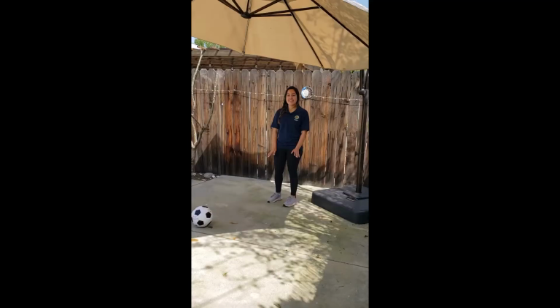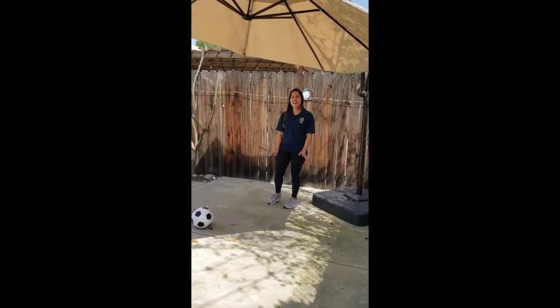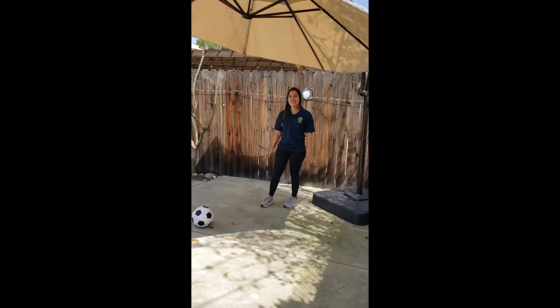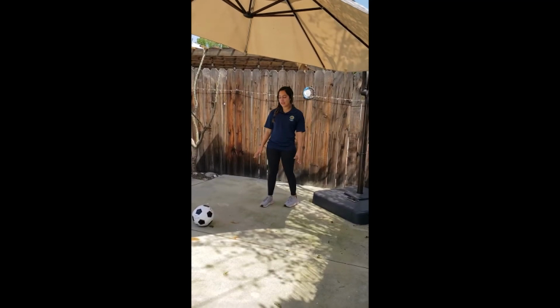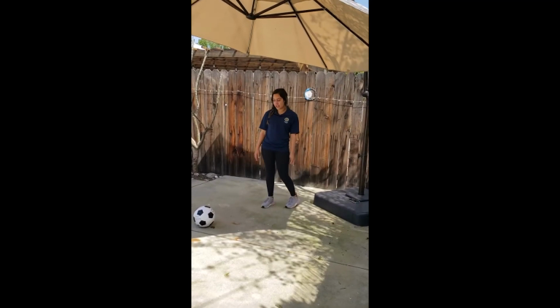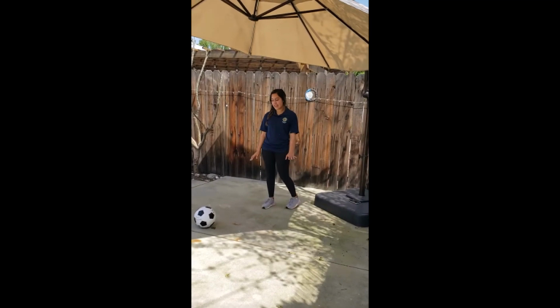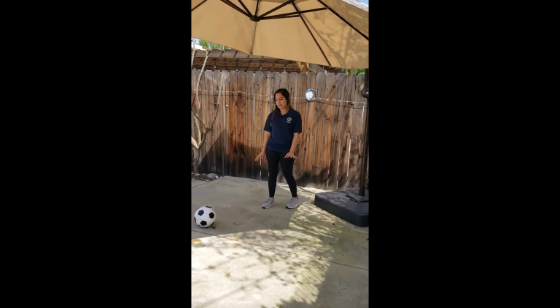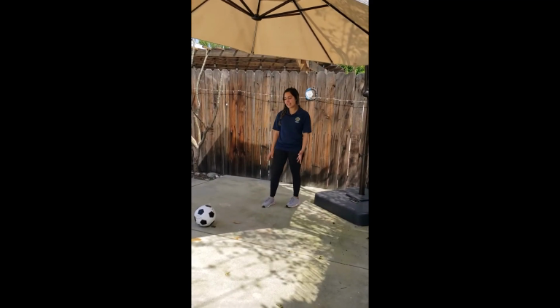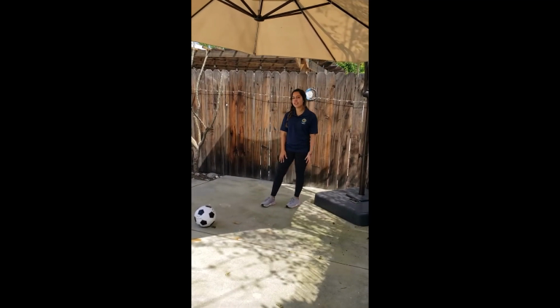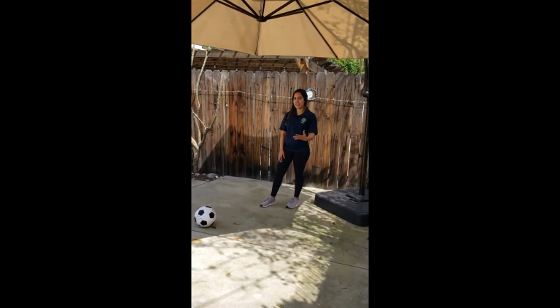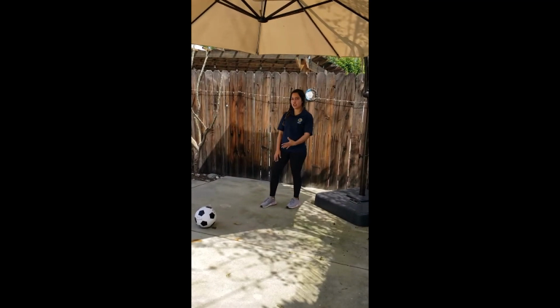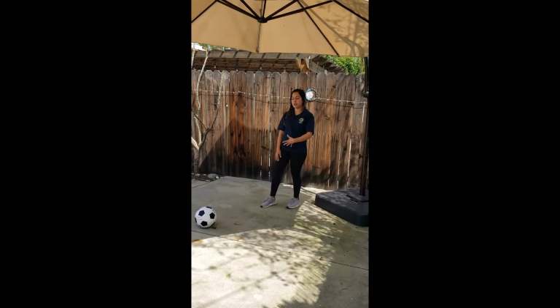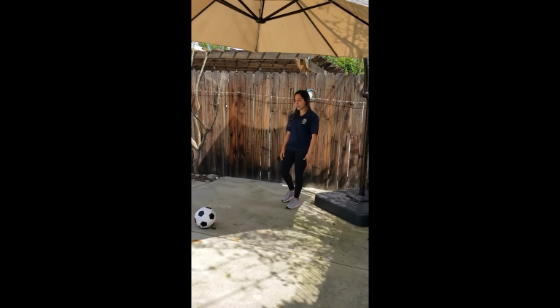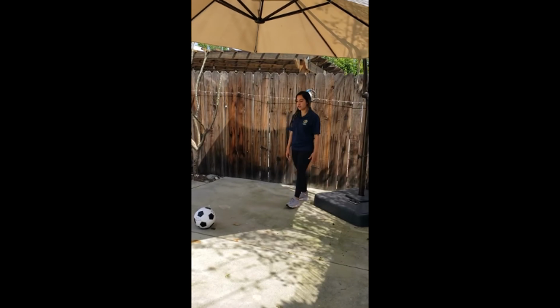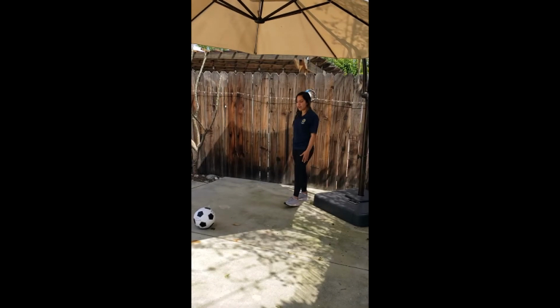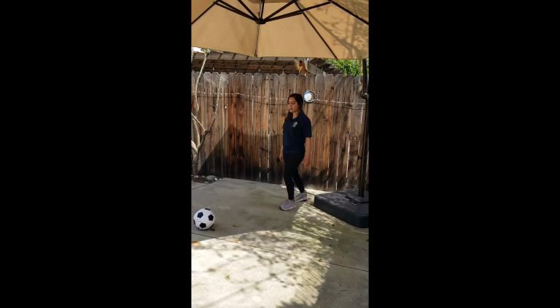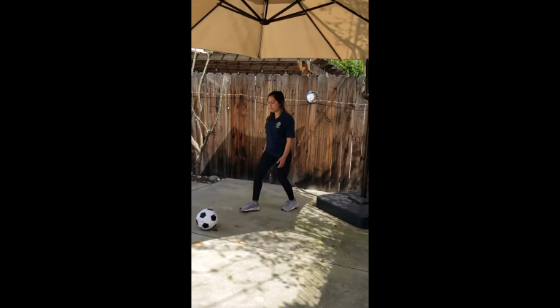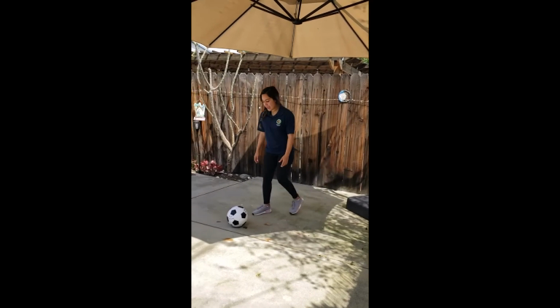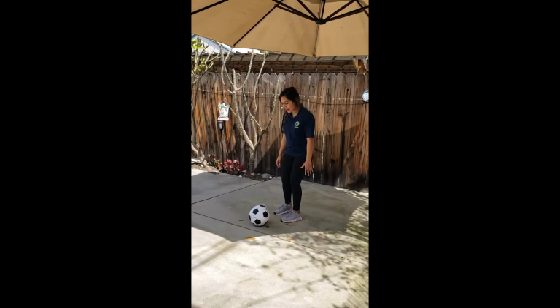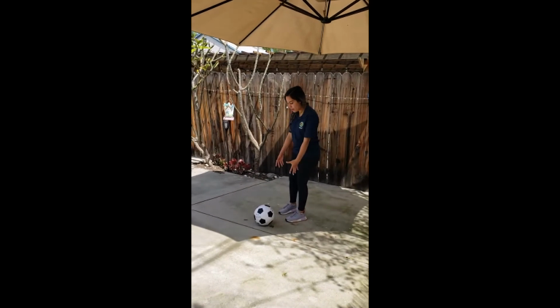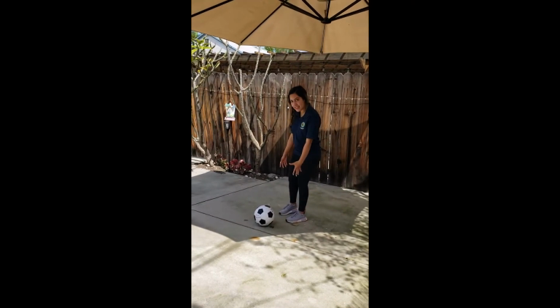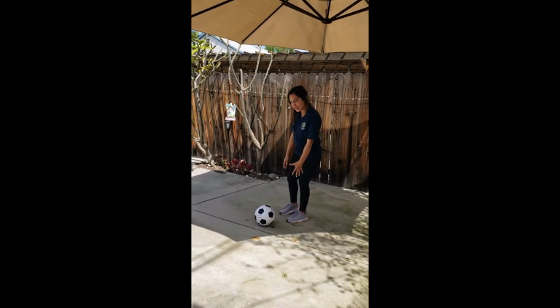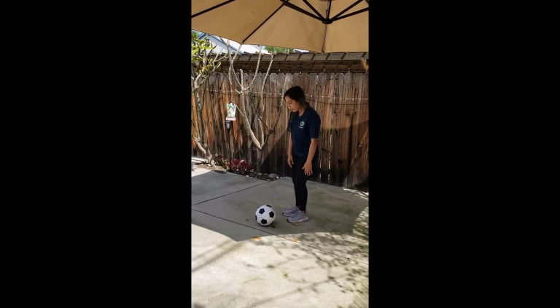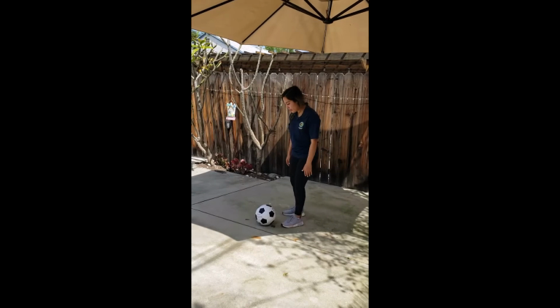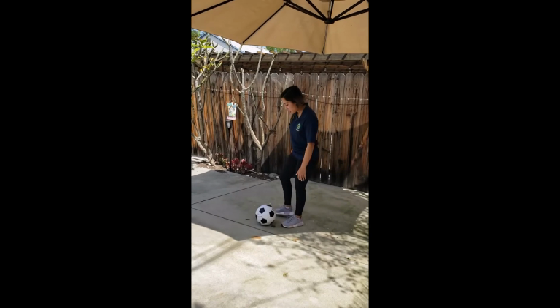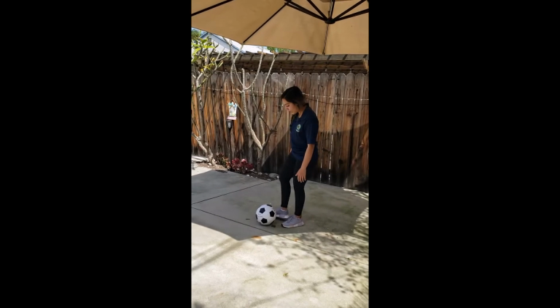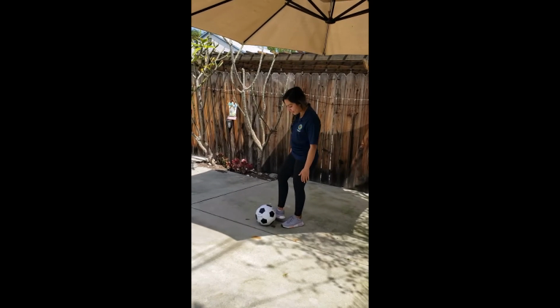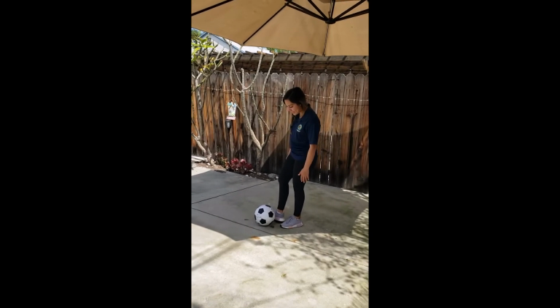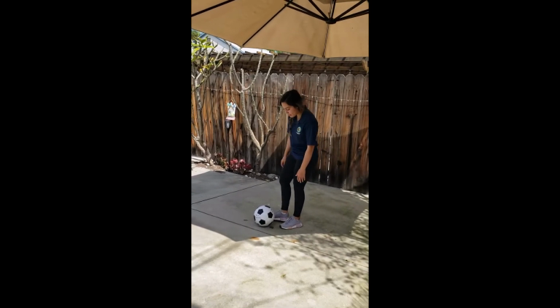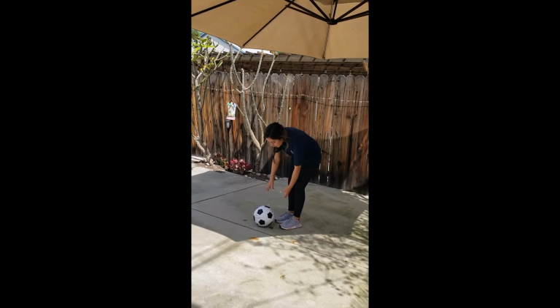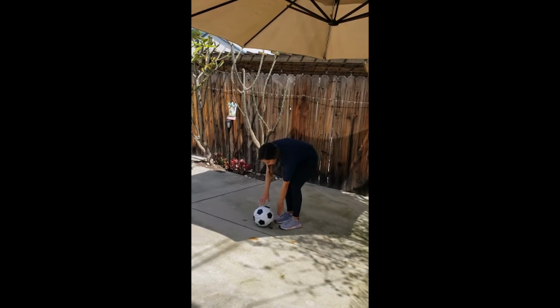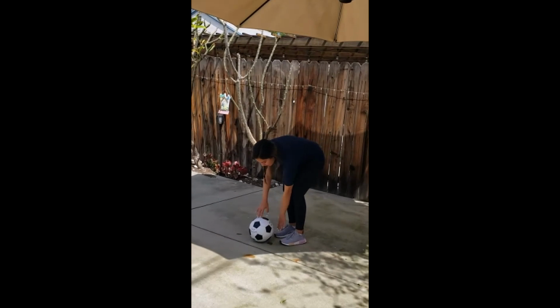So the last kick that we're going to learn is the drive, kick, and shoot. We're going to want to drive towards the ball, and right when we're about to kick it, we're going to kick on the inside of the ball, so right around here.